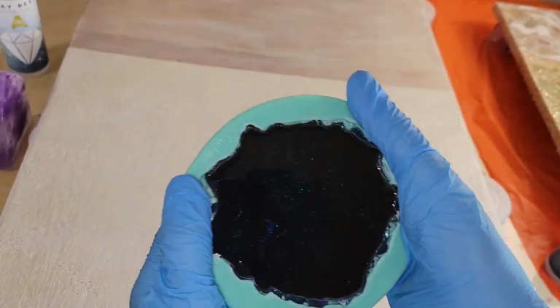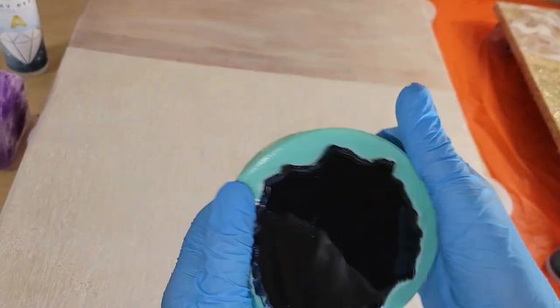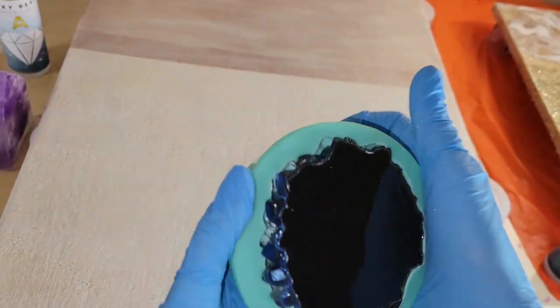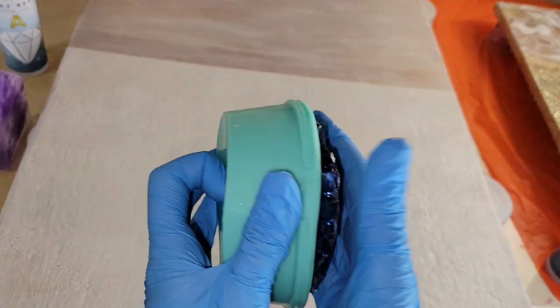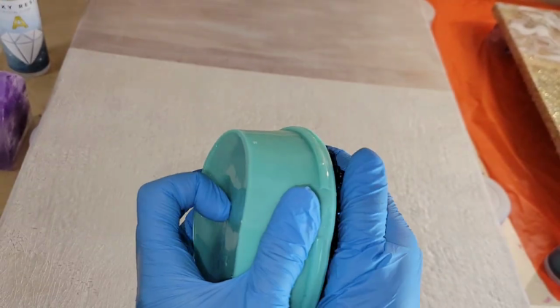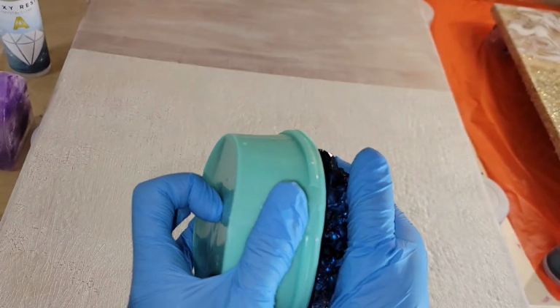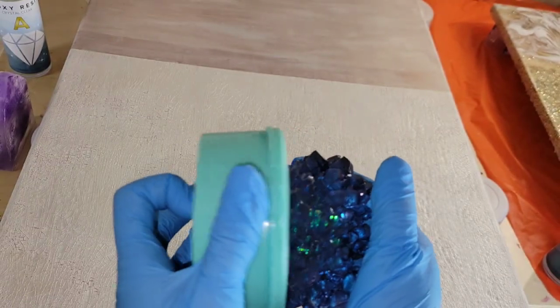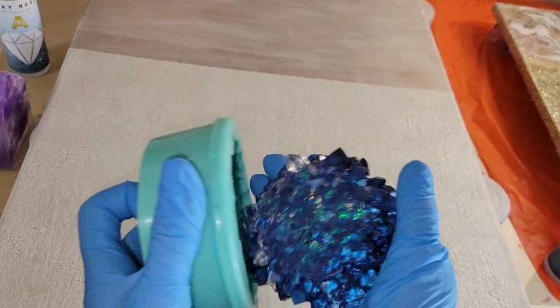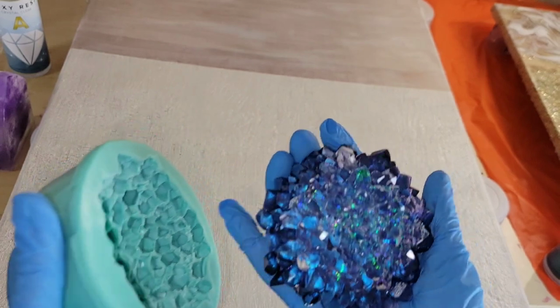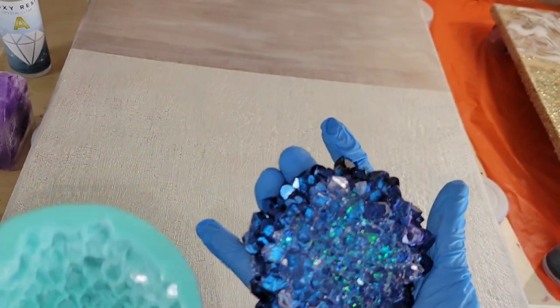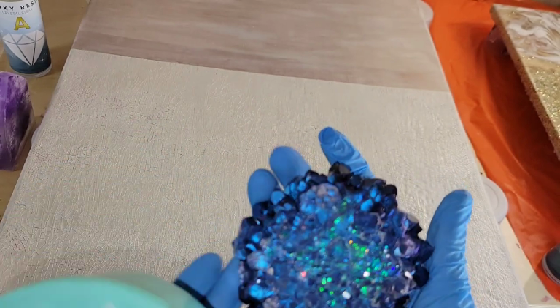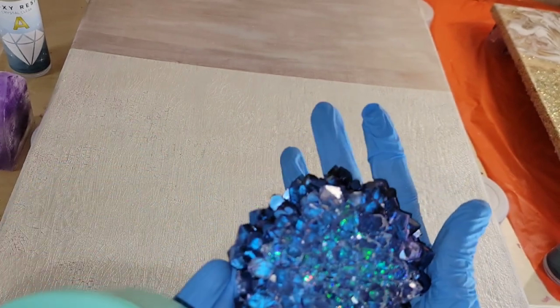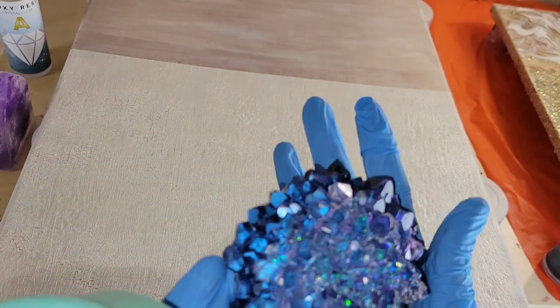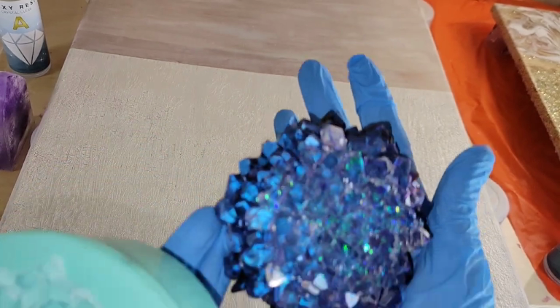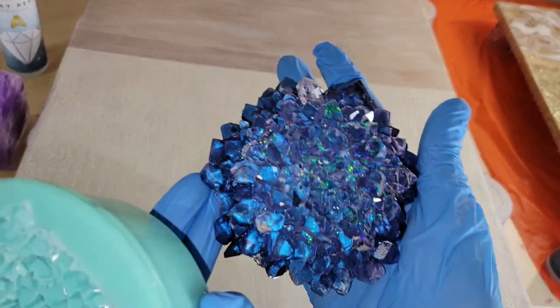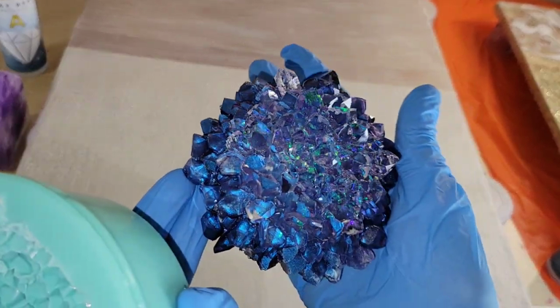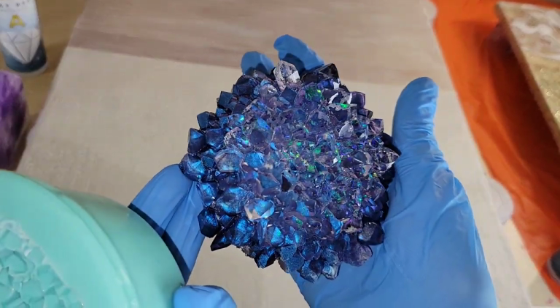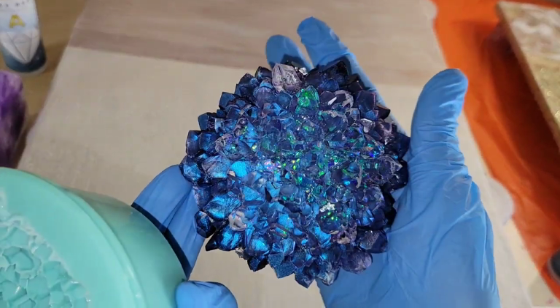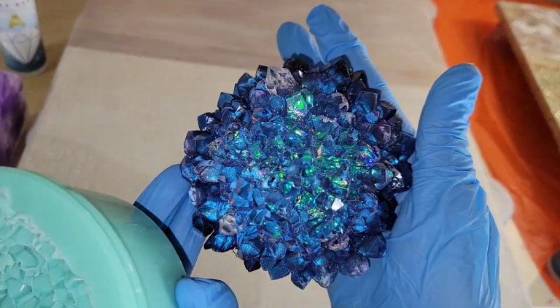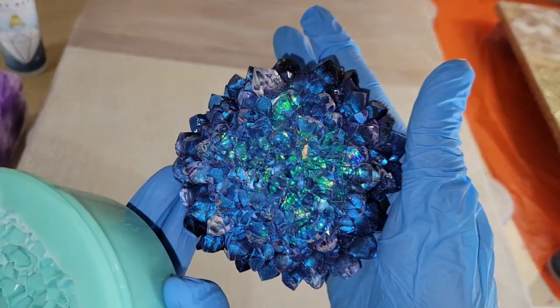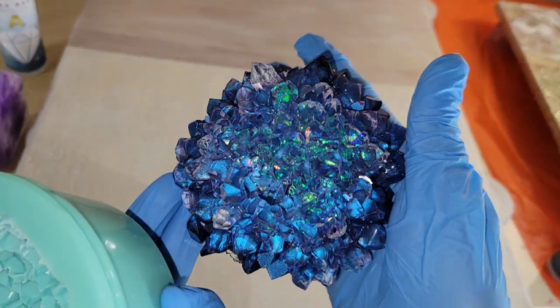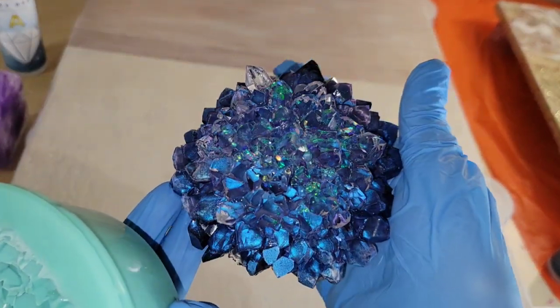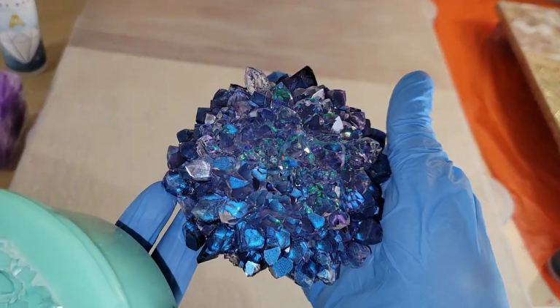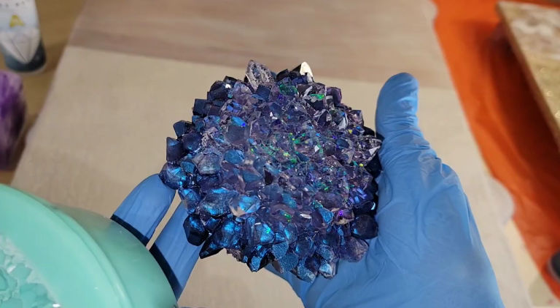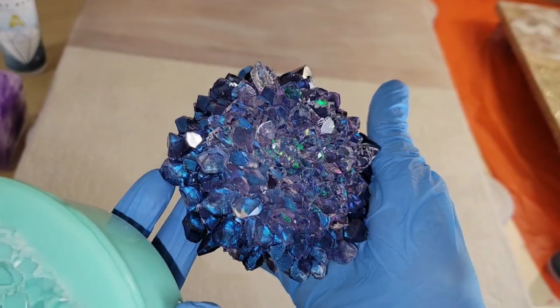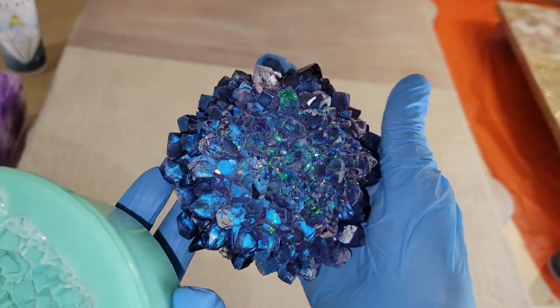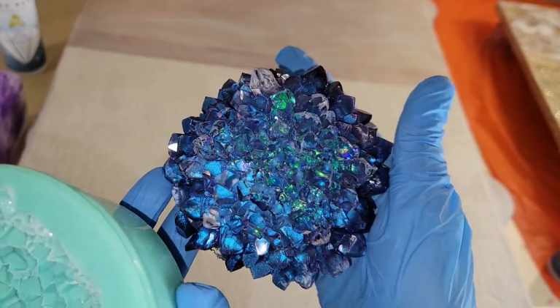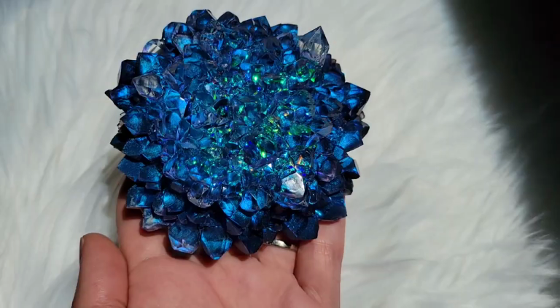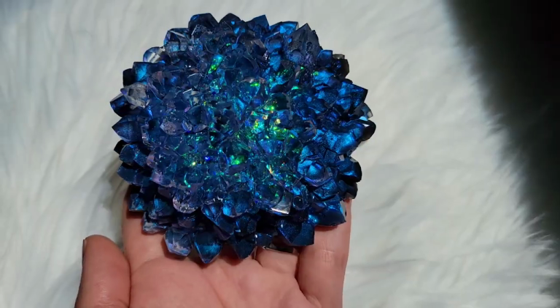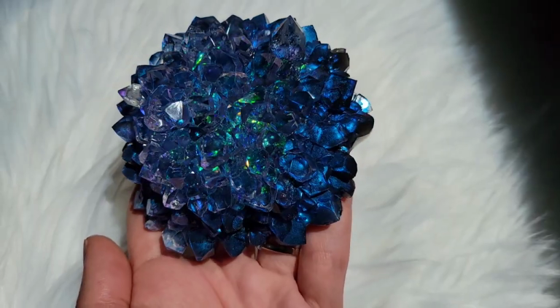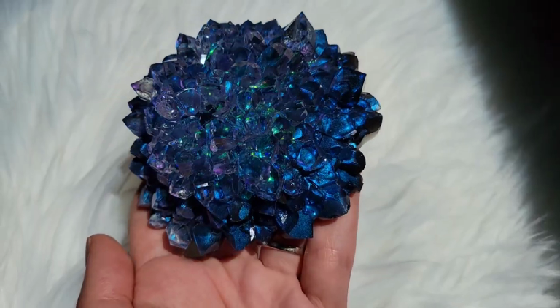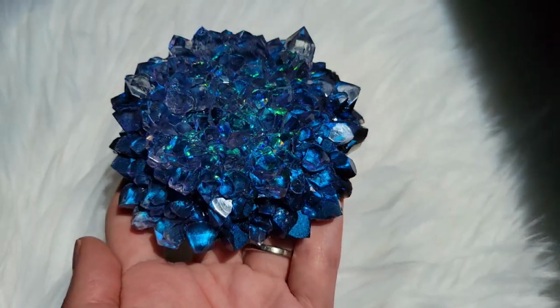Here we are 24 hours later, ready to demold it. It turned out really pretty. I just love that Mylar Flake glitter — it looks like it's glowing in person.